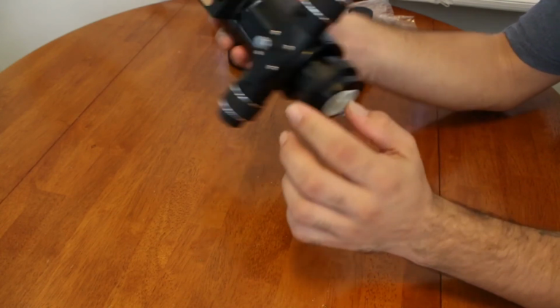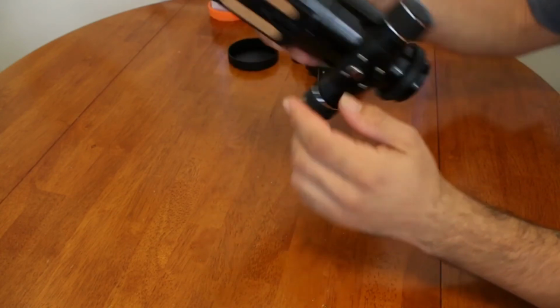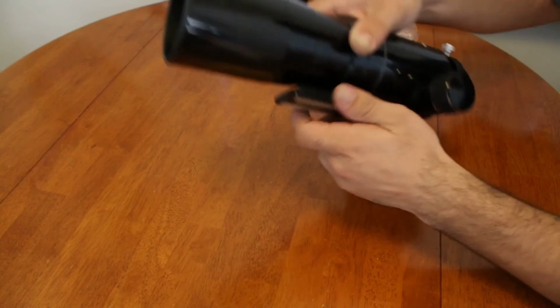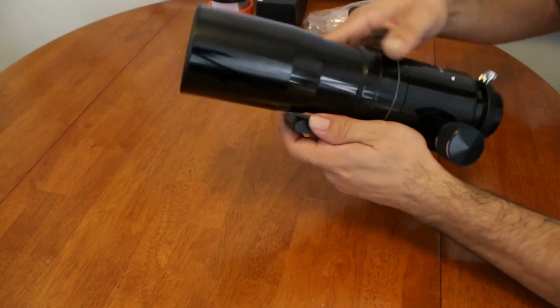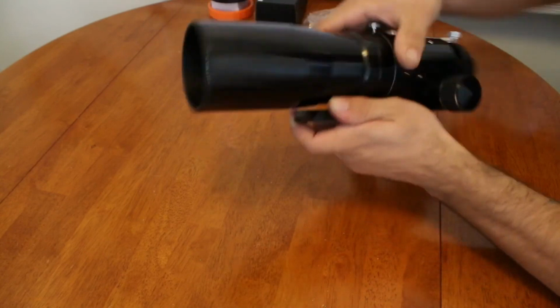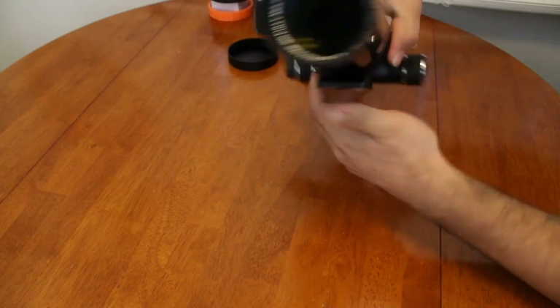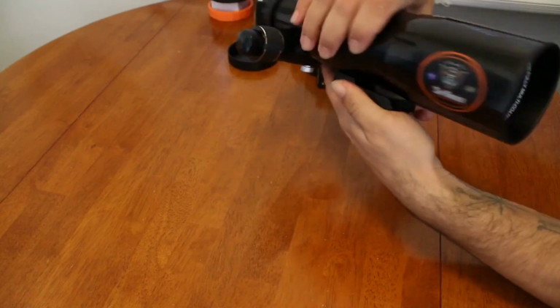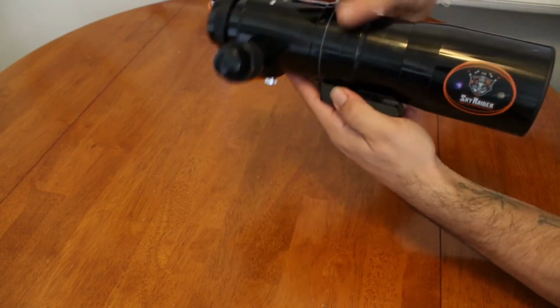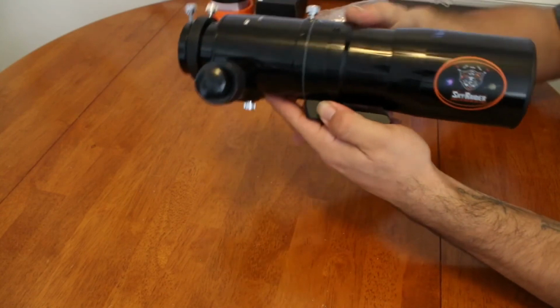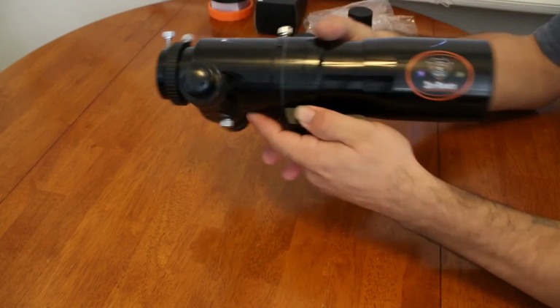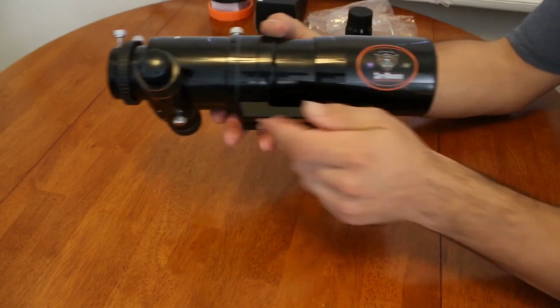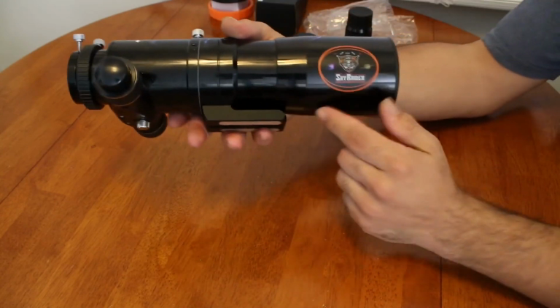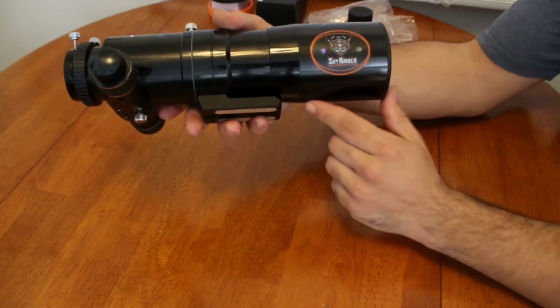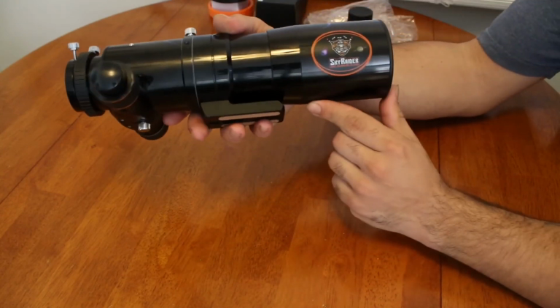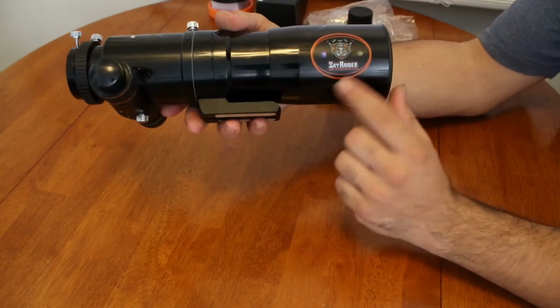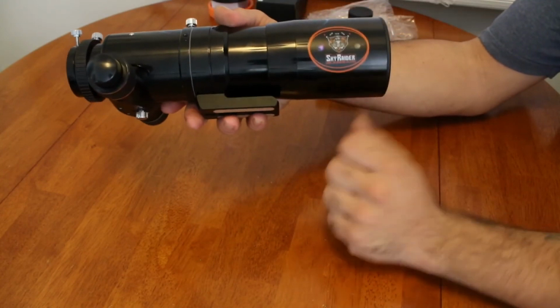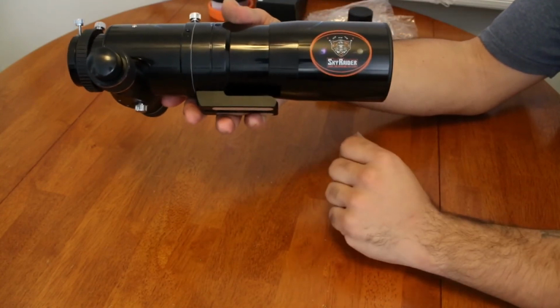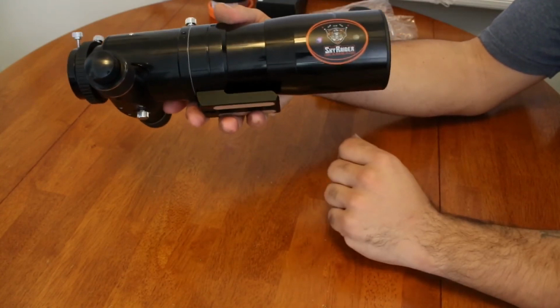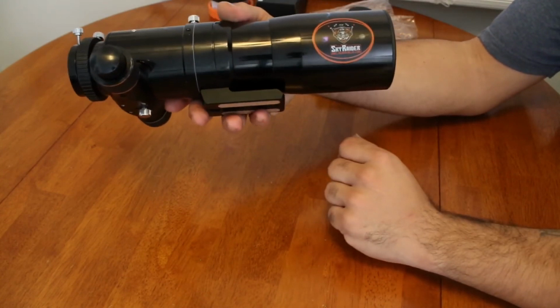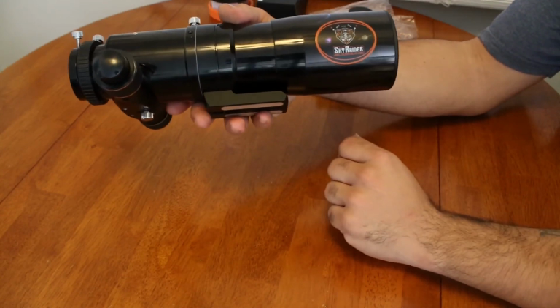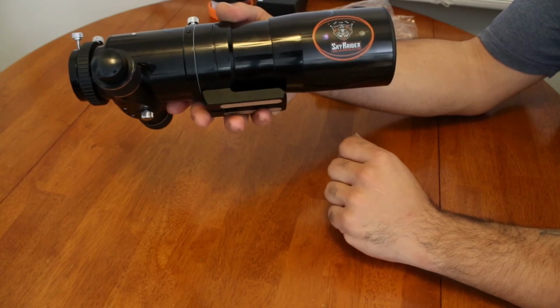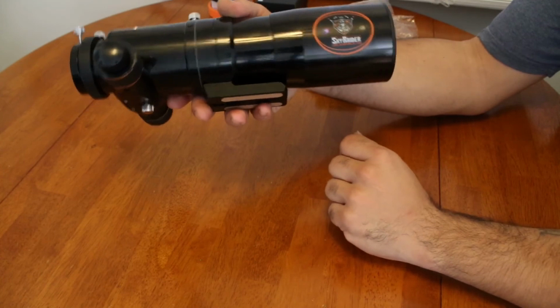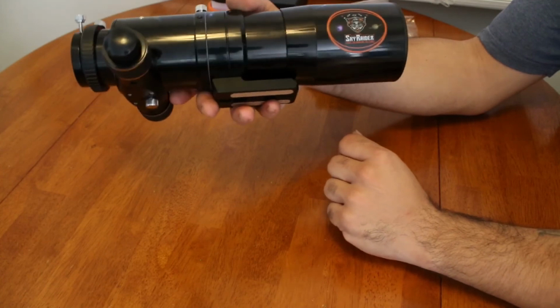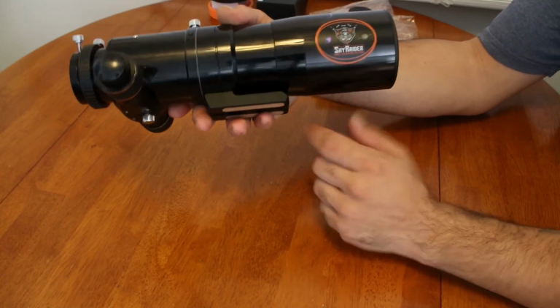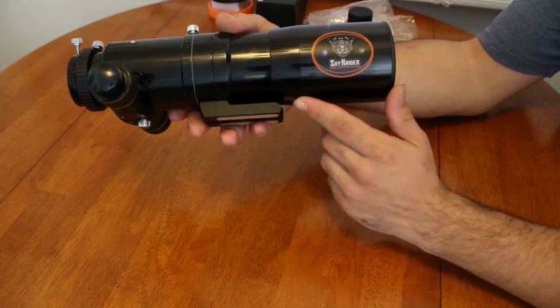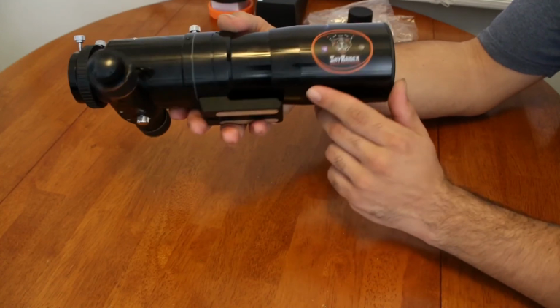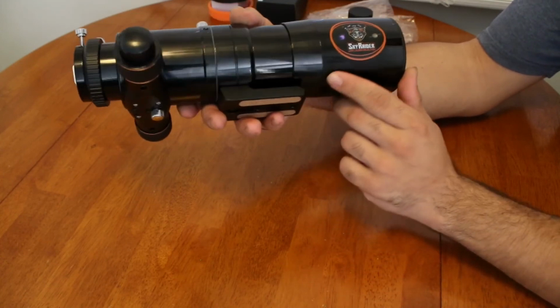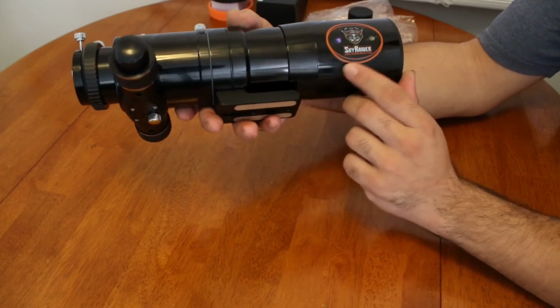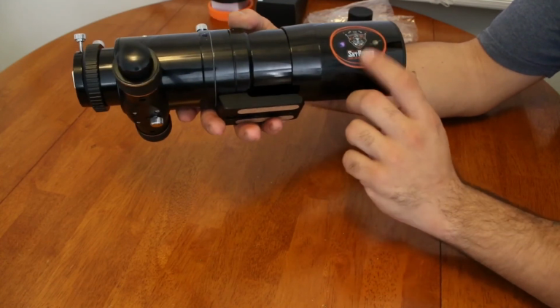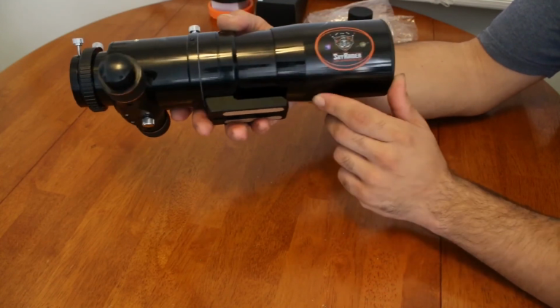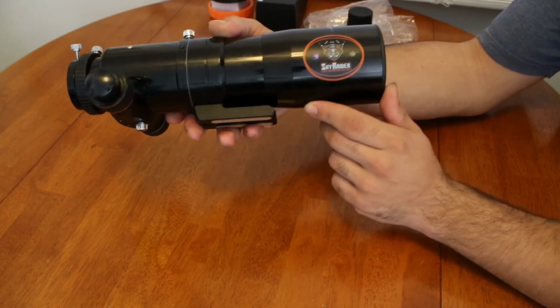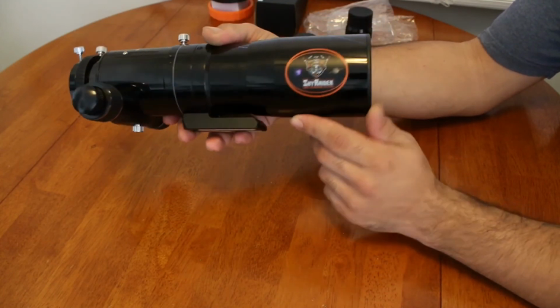How can you forget — we have the Skyraider logo here on the side of the dew shield. Very nice, I like it. It's got a little spaceman on it.